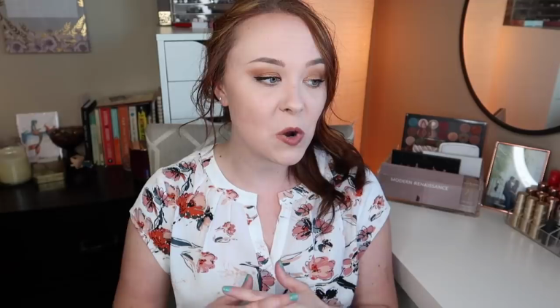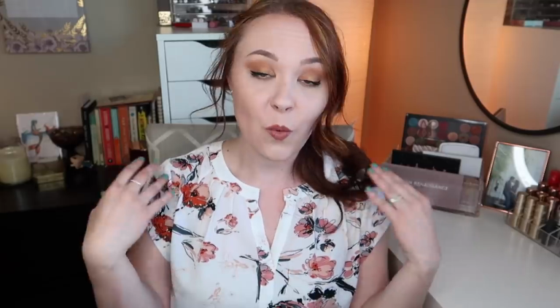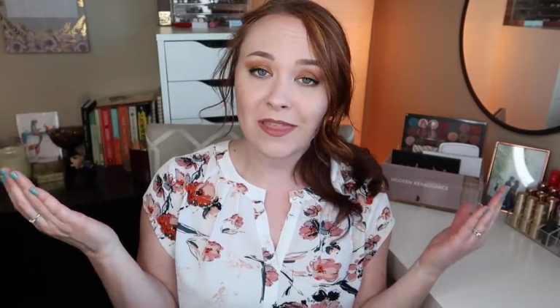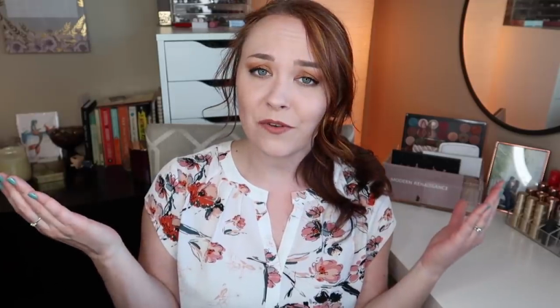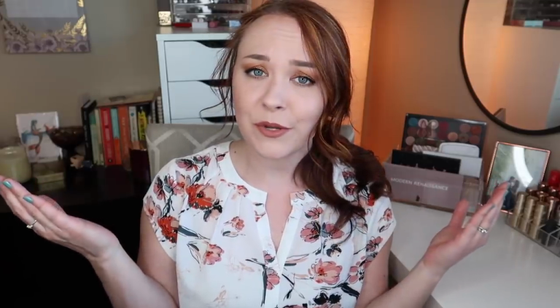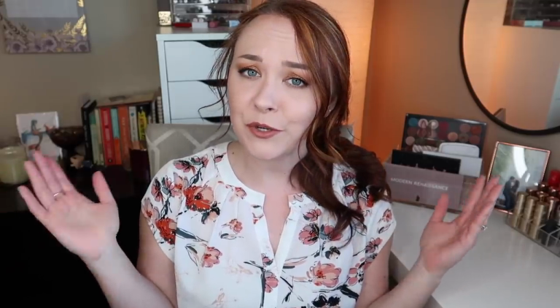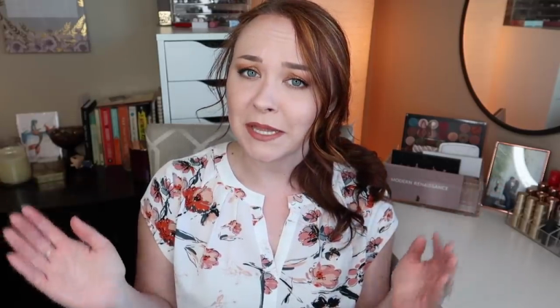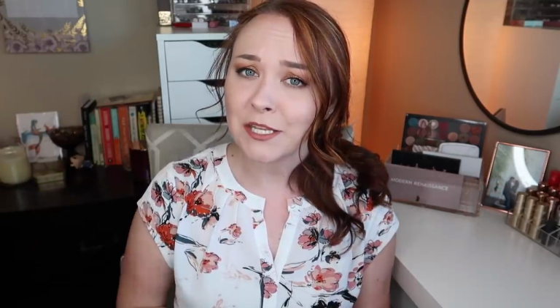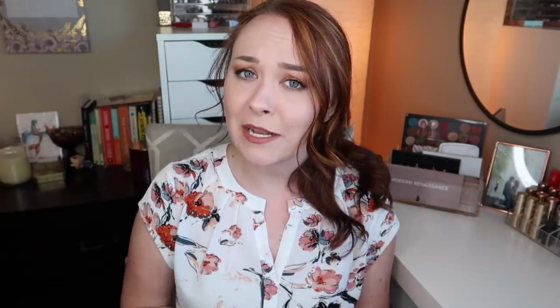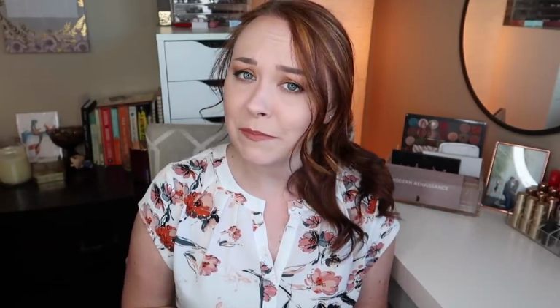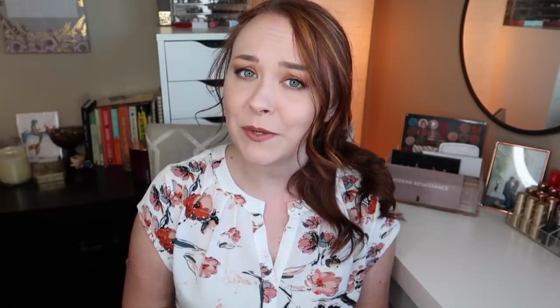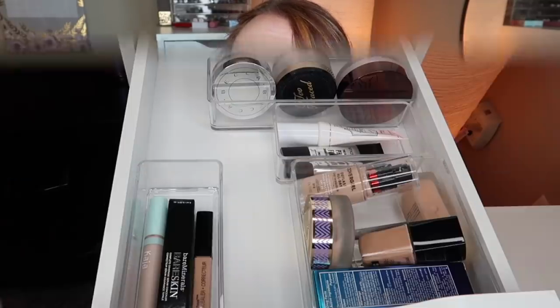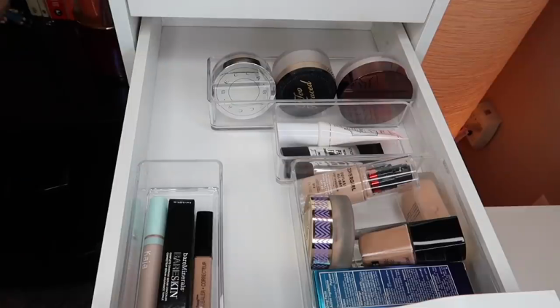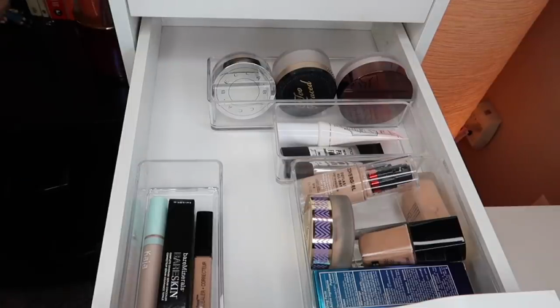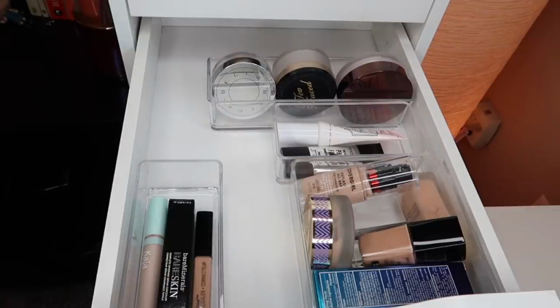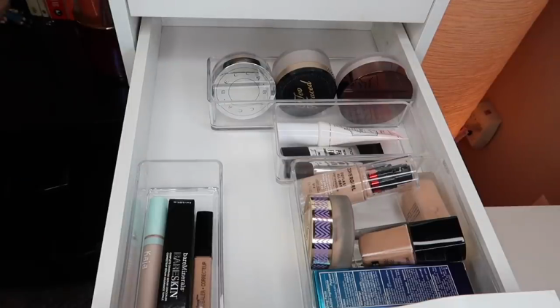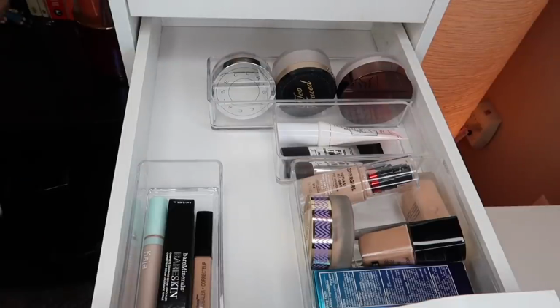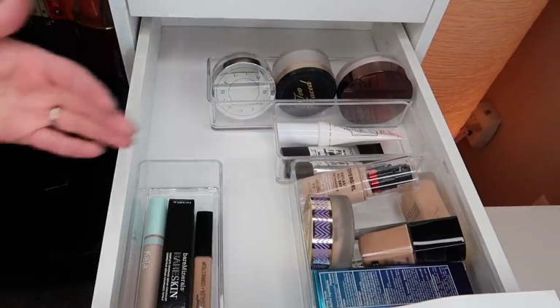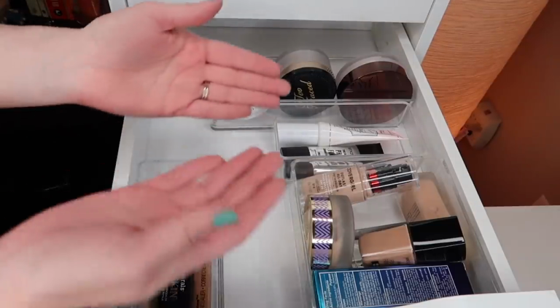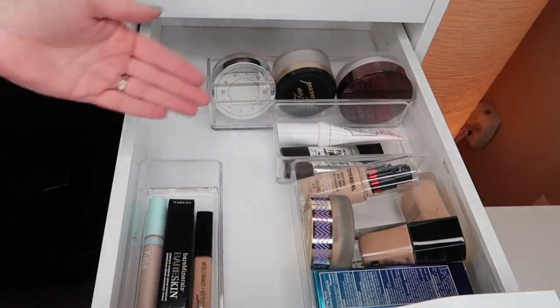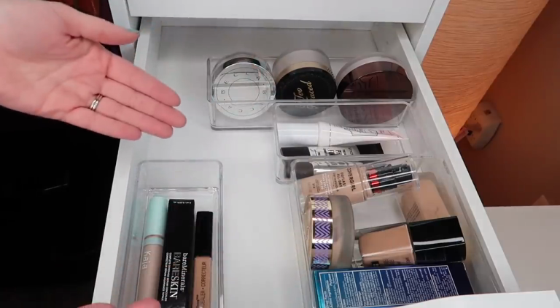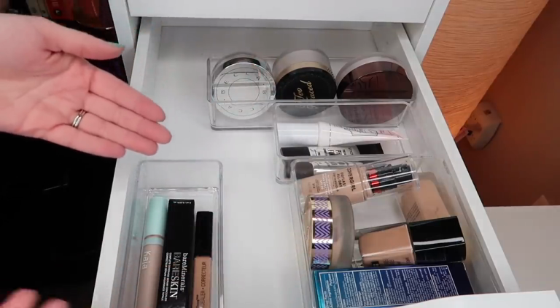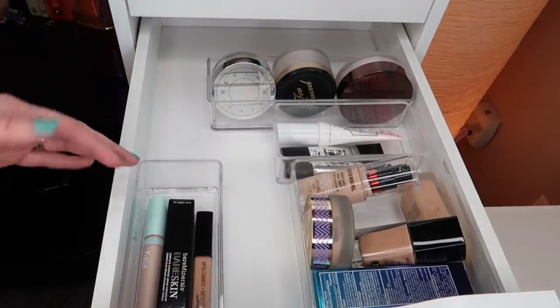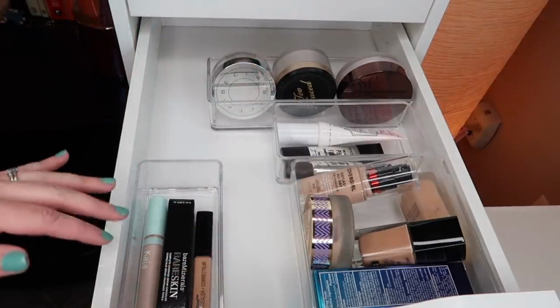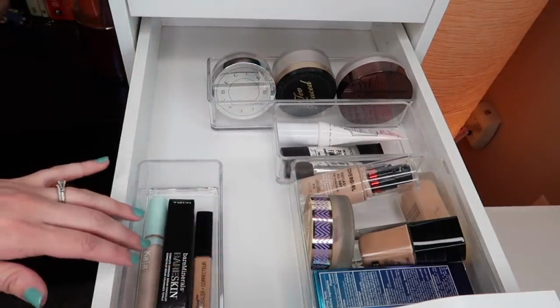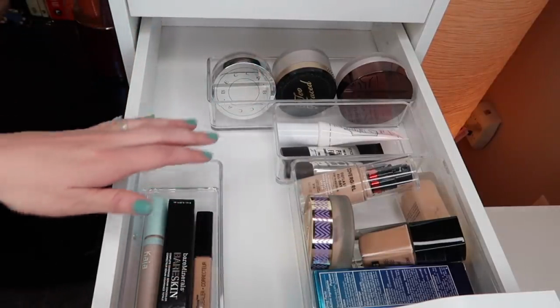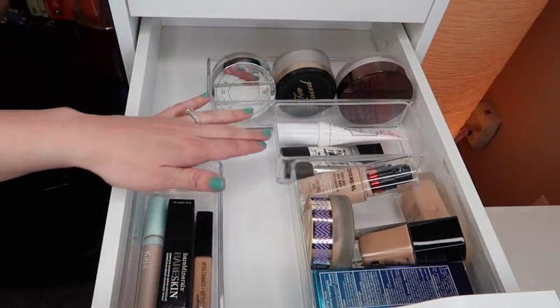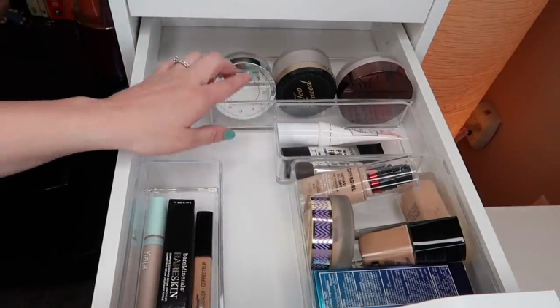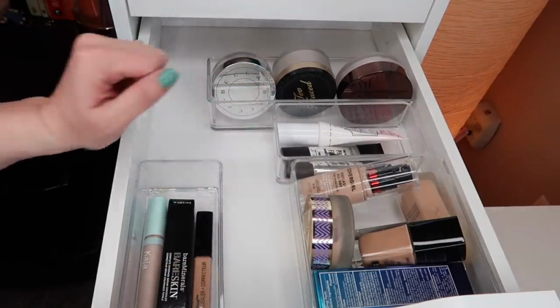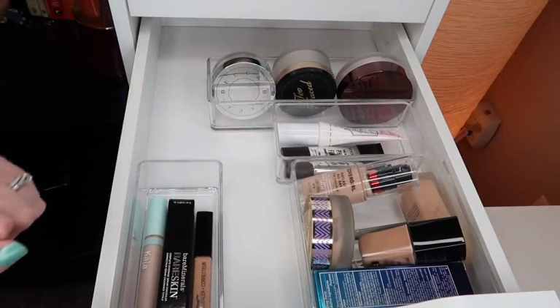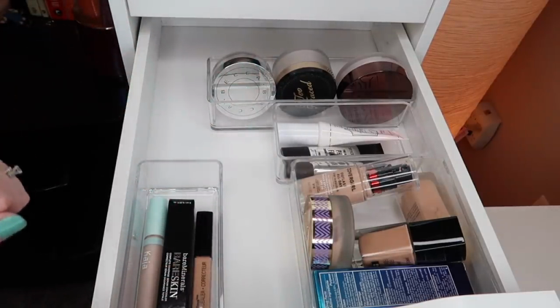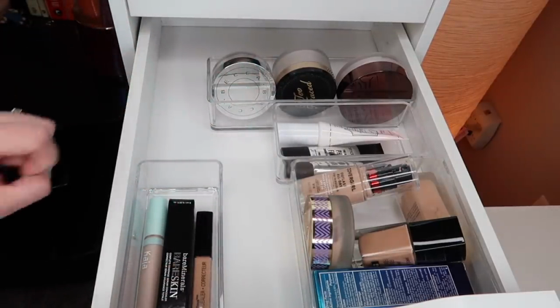Without further ado, let's go ahead and jump into it. So speaking of foundations, we are starting in my foundation, concealer, primer, and powder drawer.